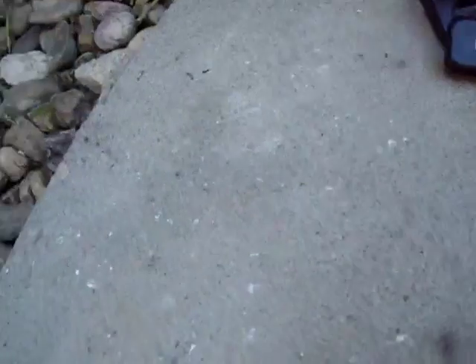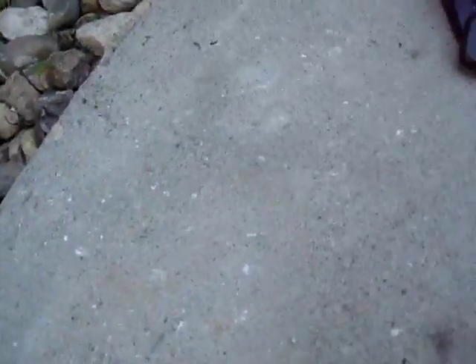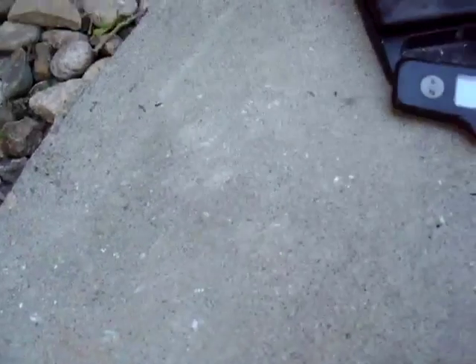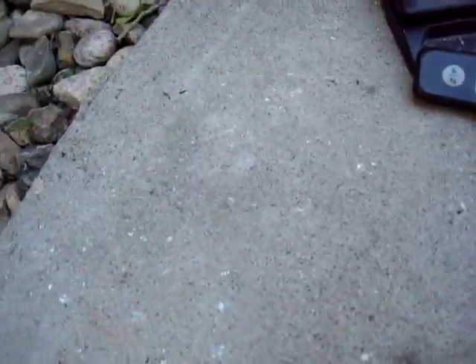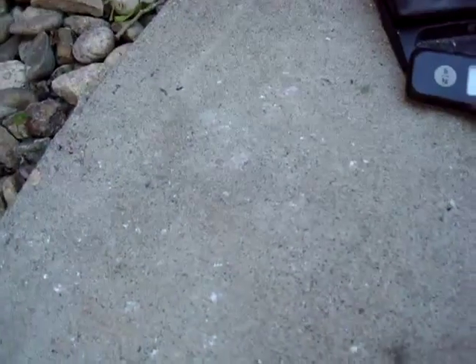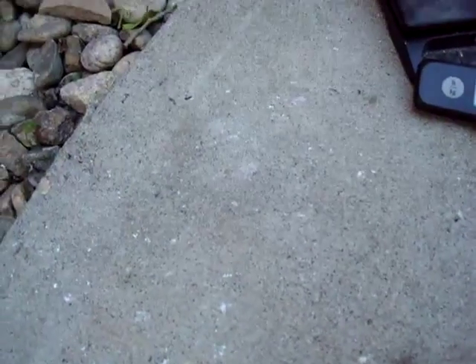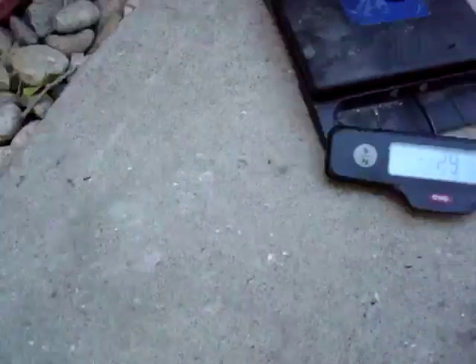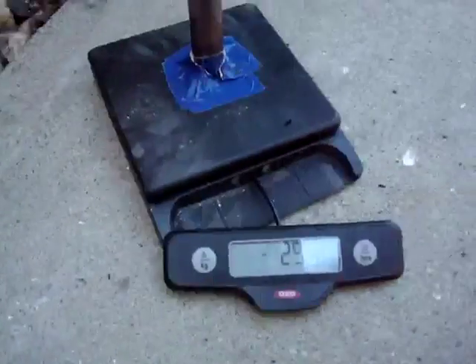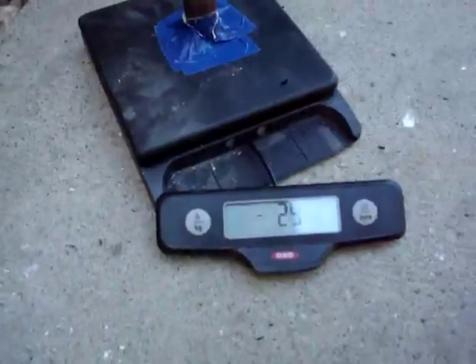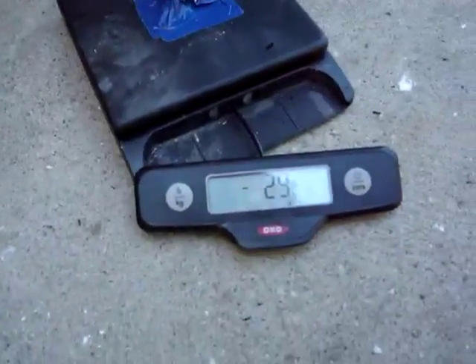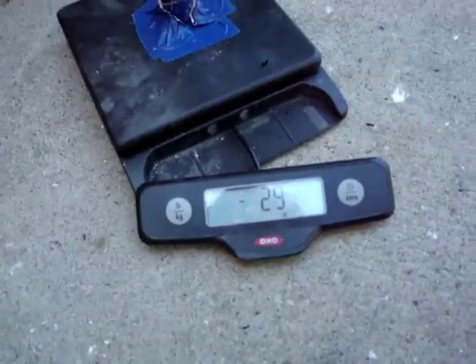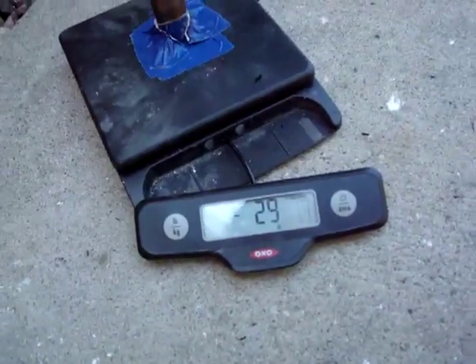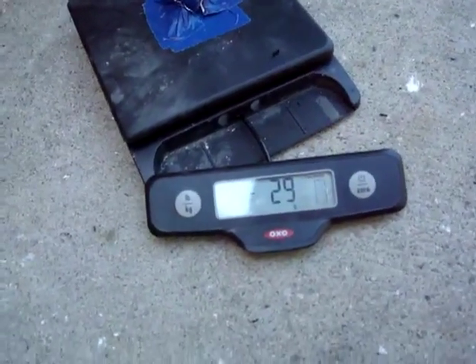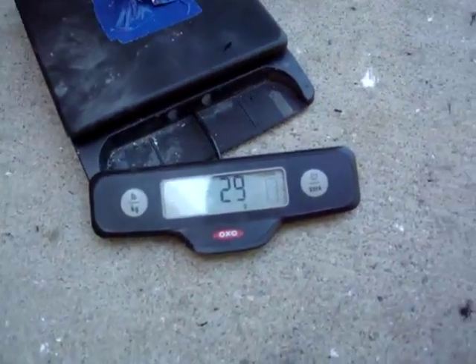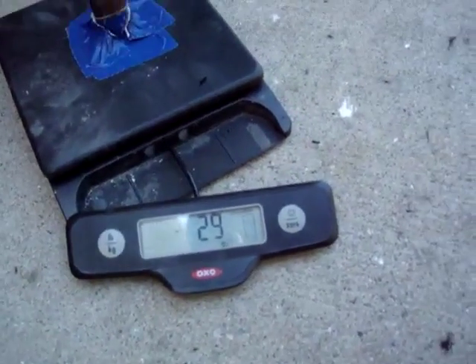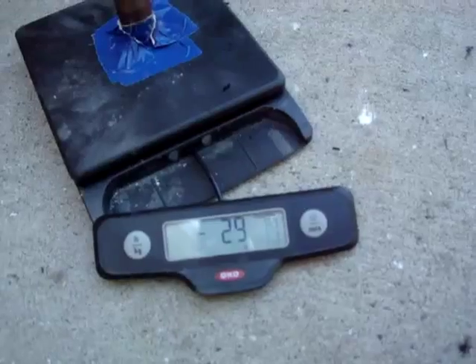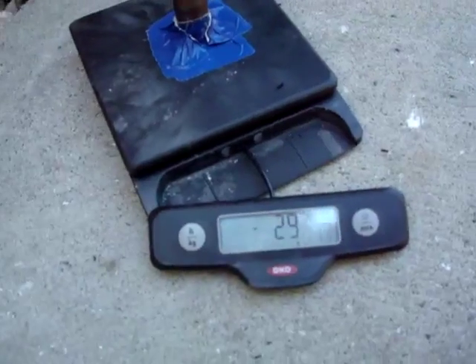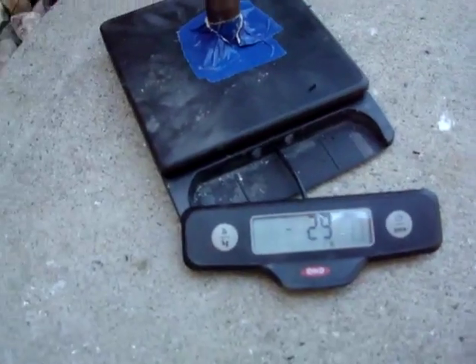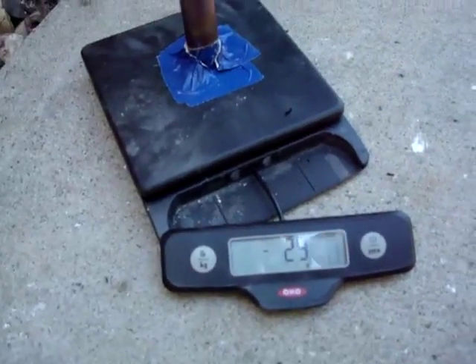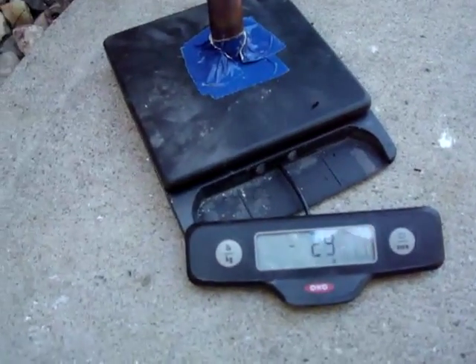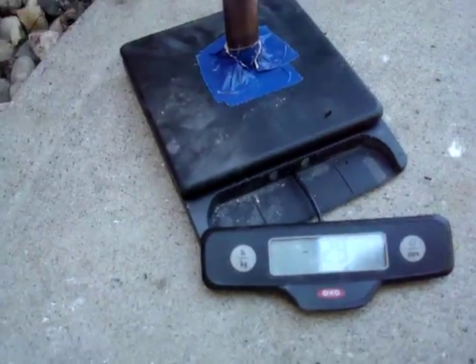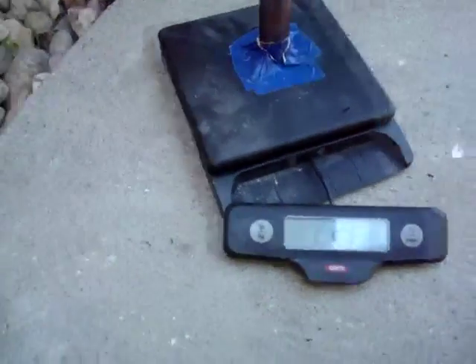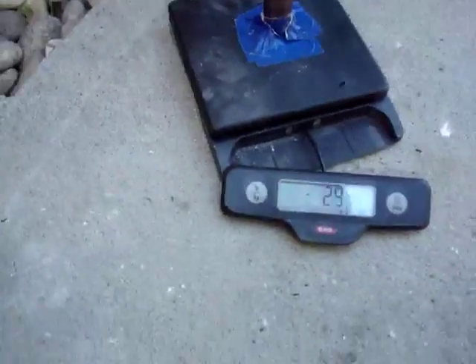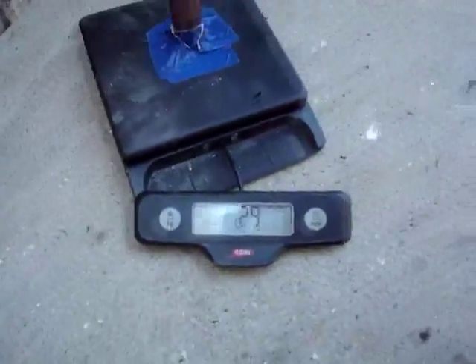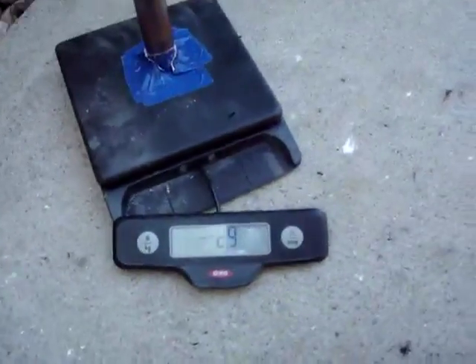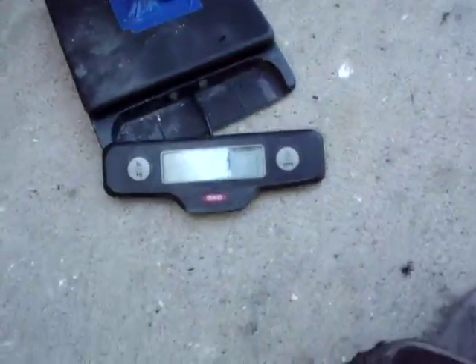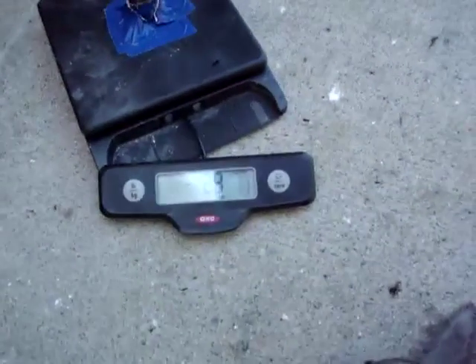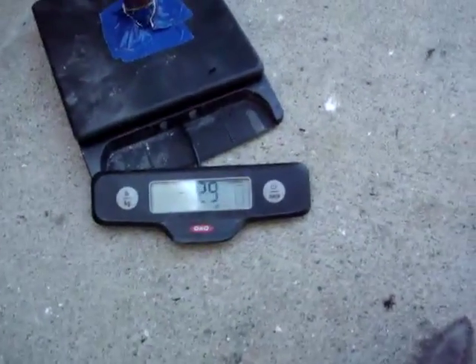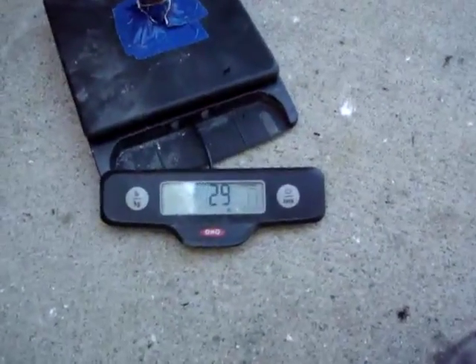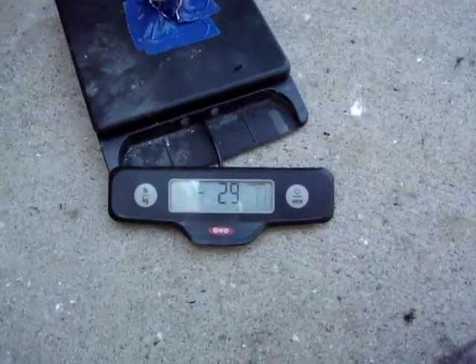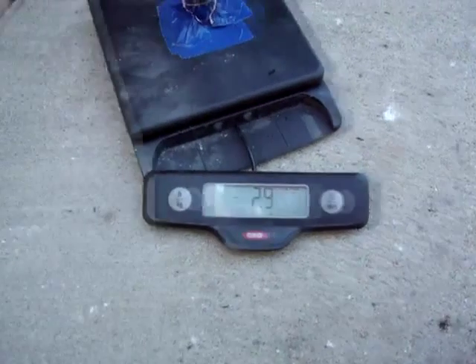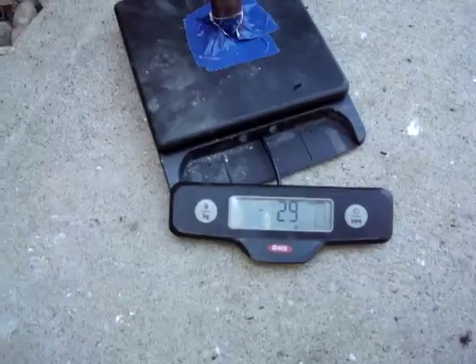Interestingly, the whole tube itself weighed about 100 grams in this case. We're going to have to crunch these numbers. Let's get to it.